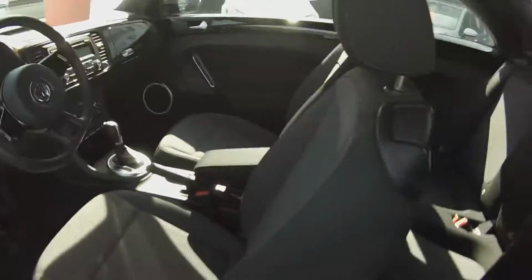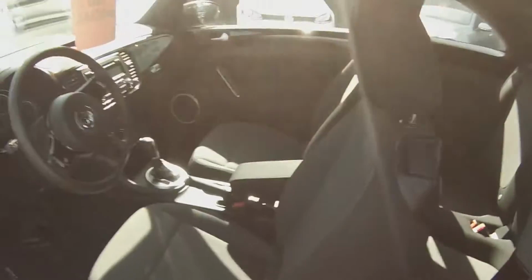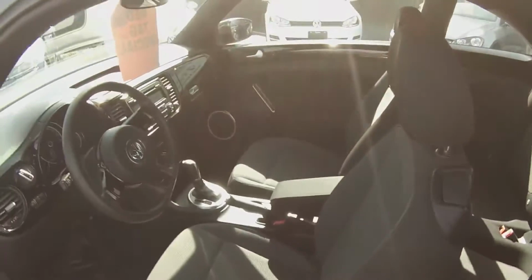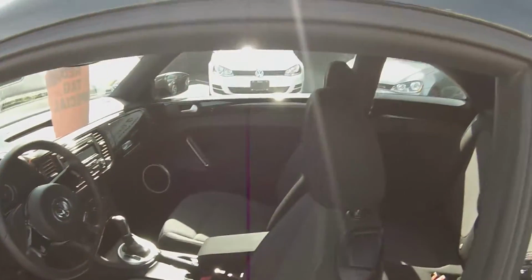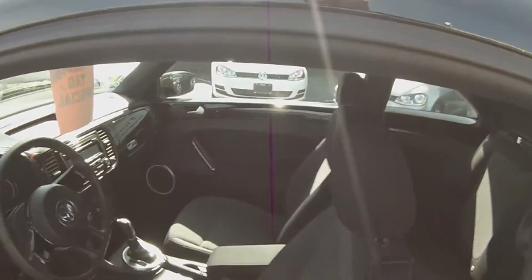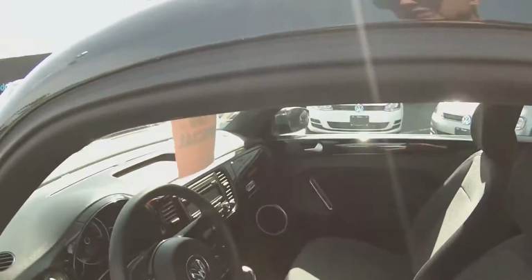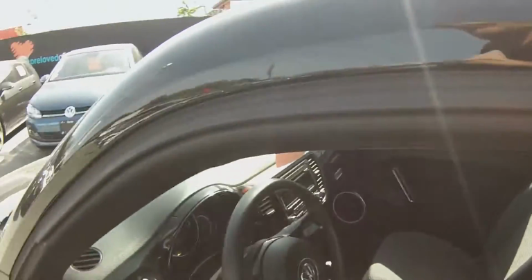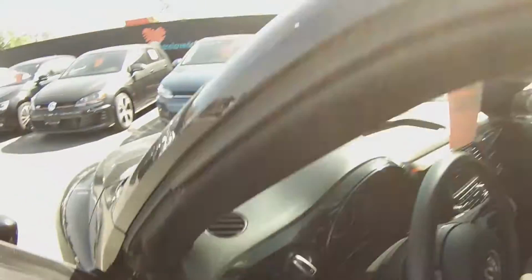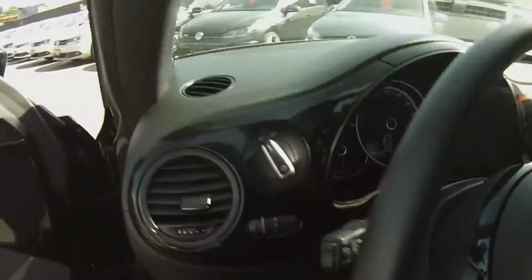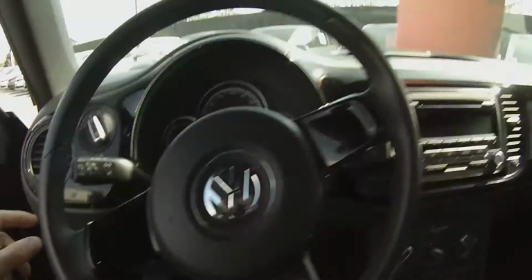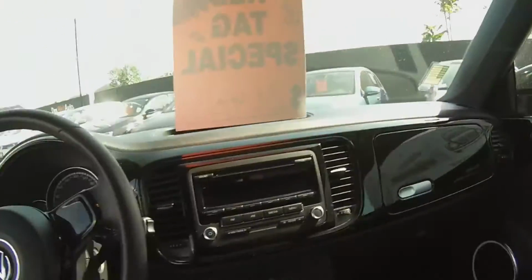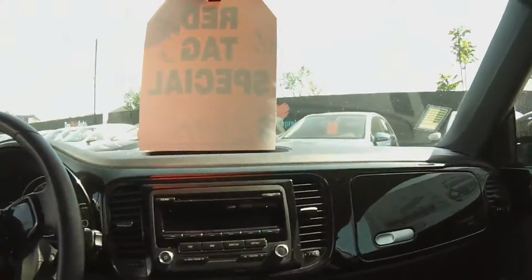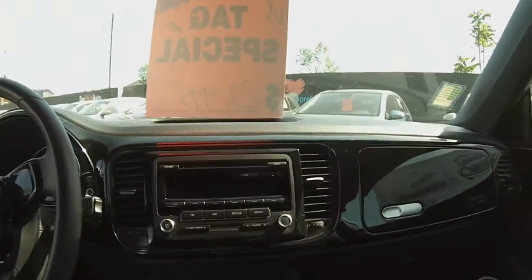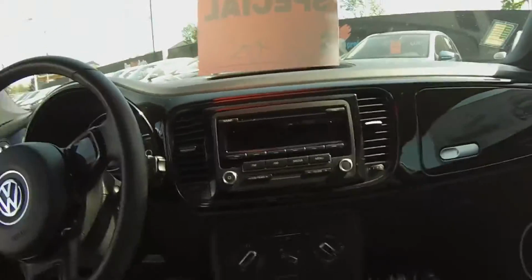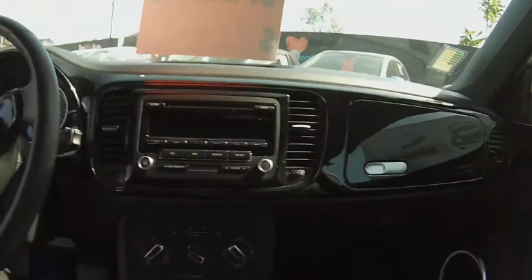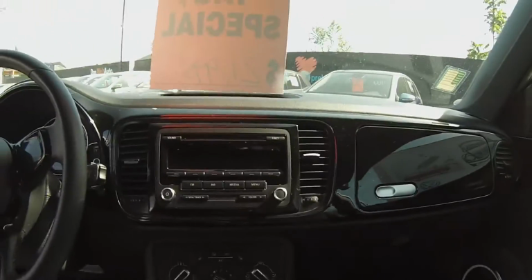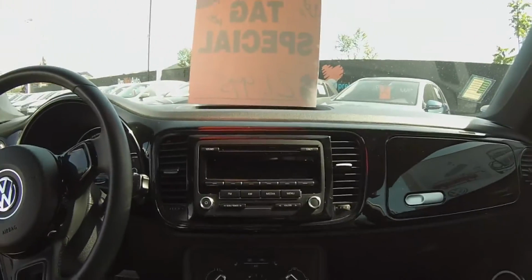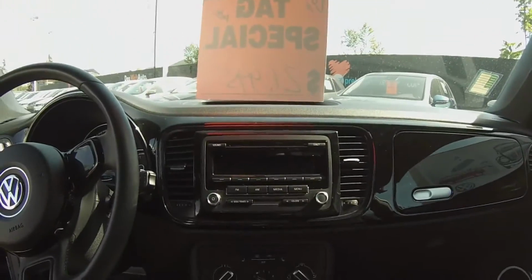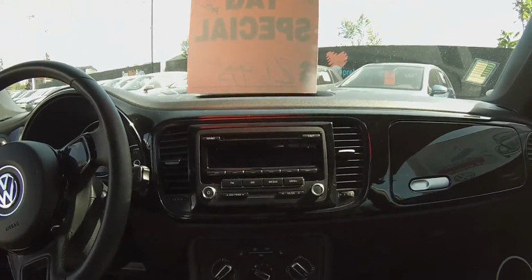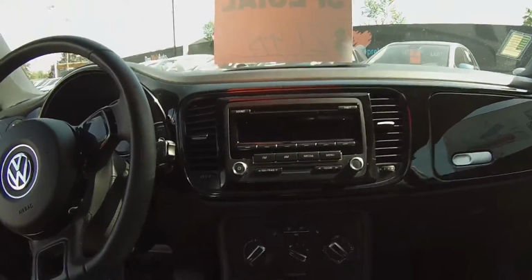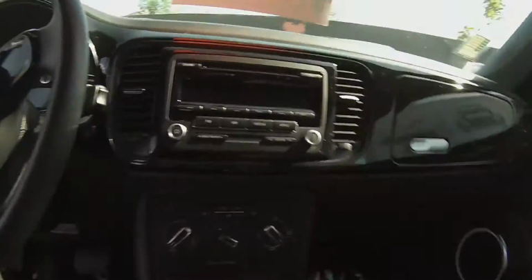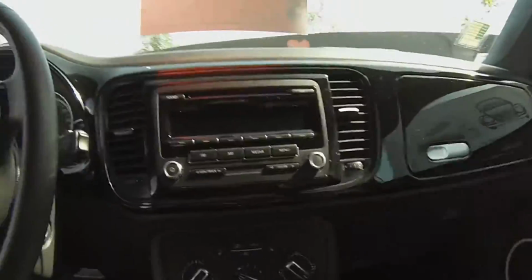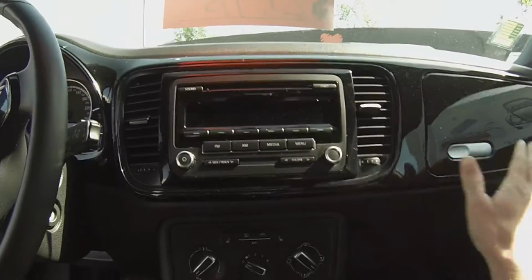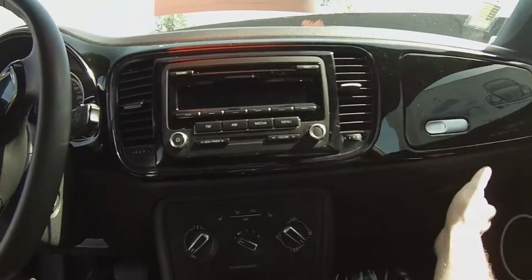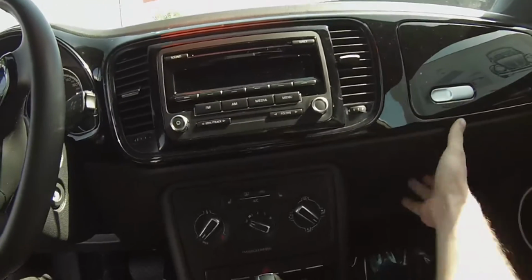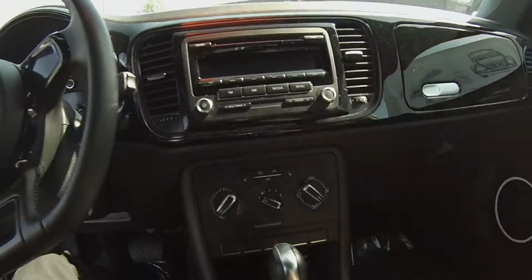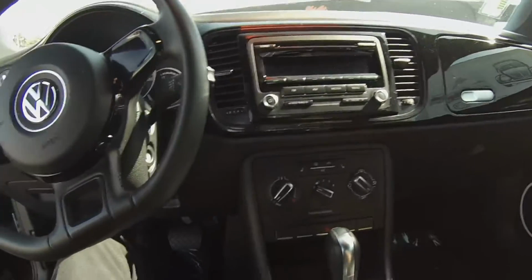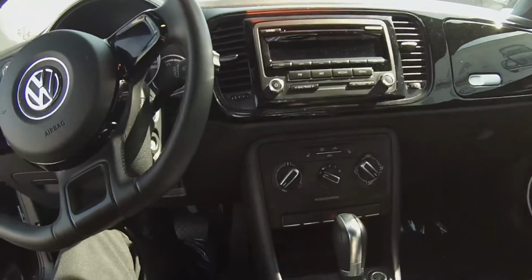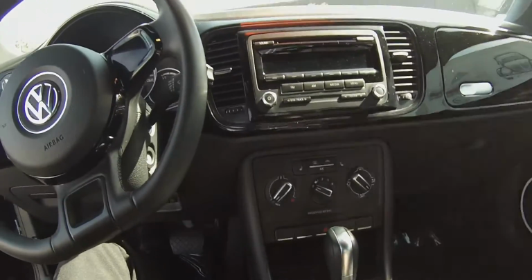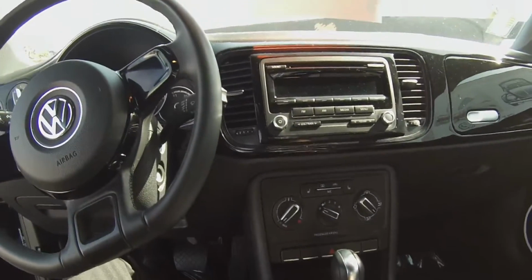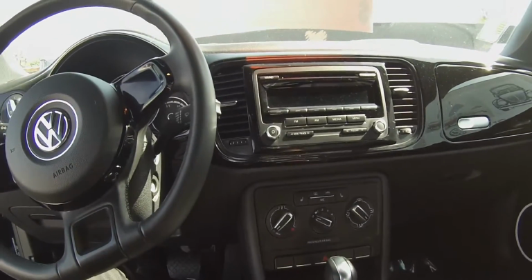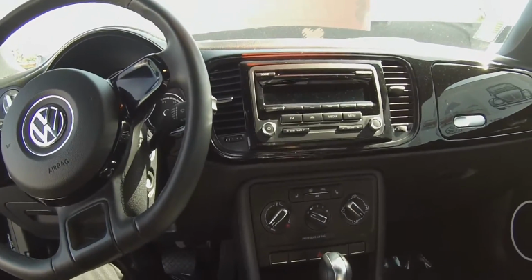Six-way manual adjustable driver's seat. We have everything from cruise control, multimedia hookups, heated front seats, and you also get two glove boxes, which is kind of a unique thing for the Beetle as well.